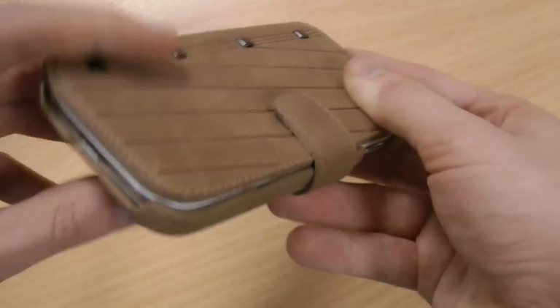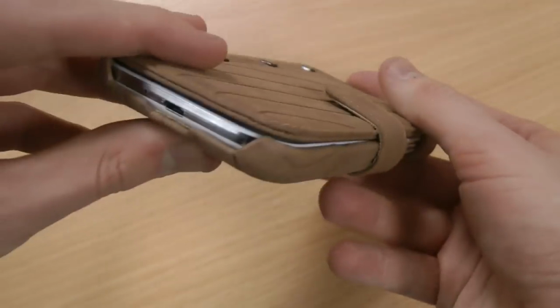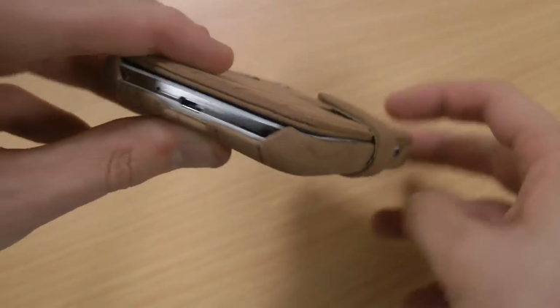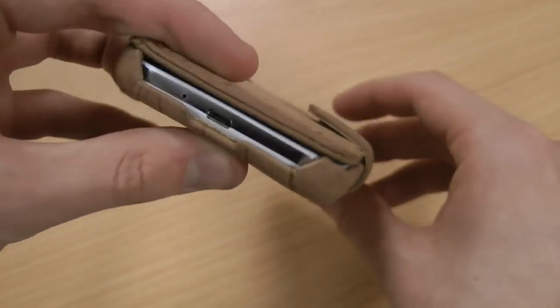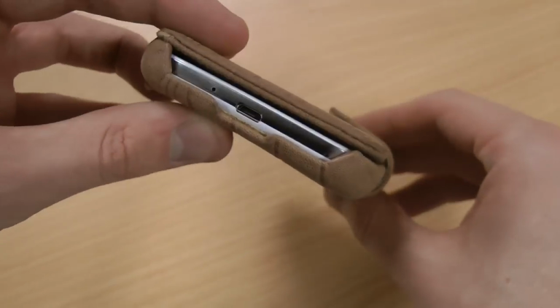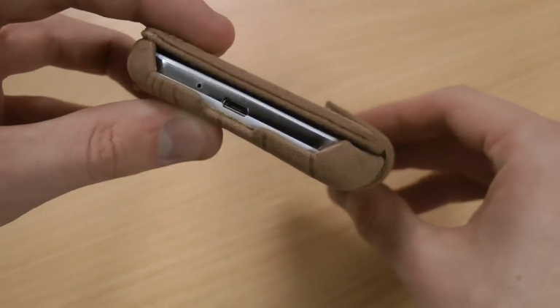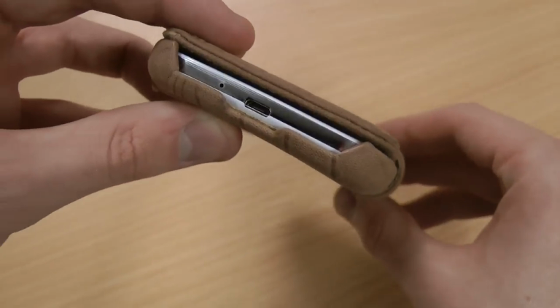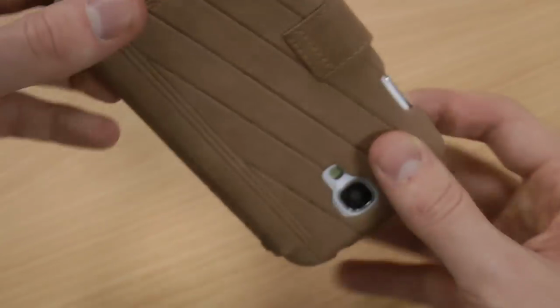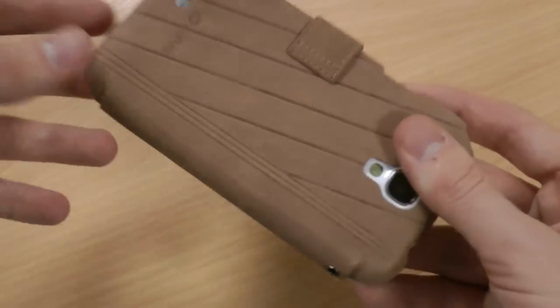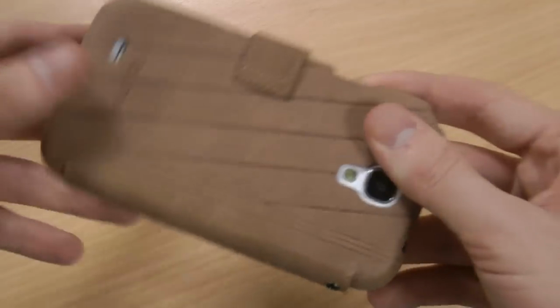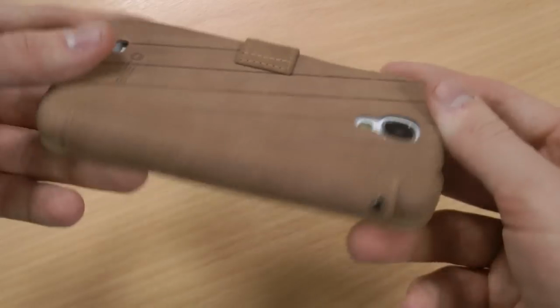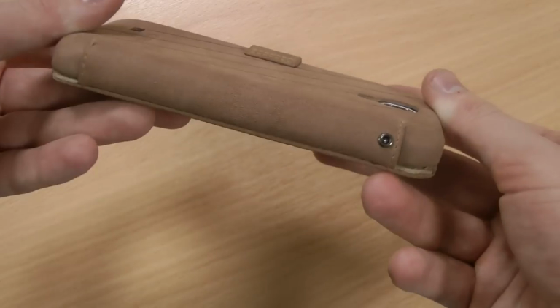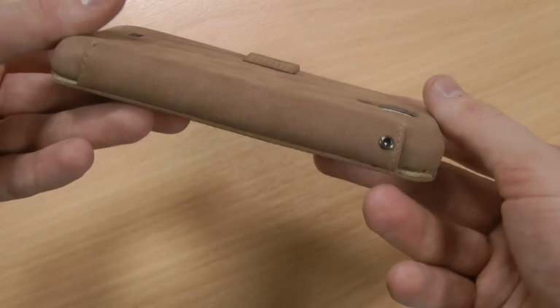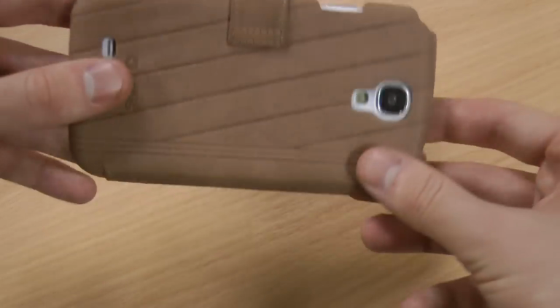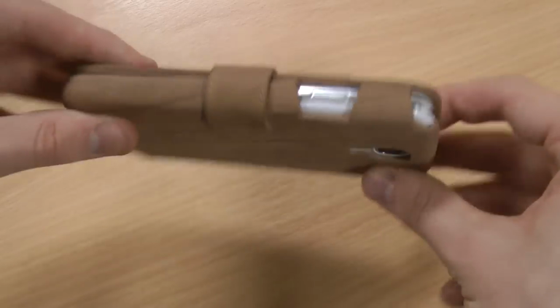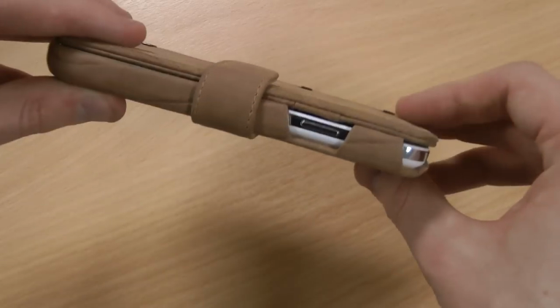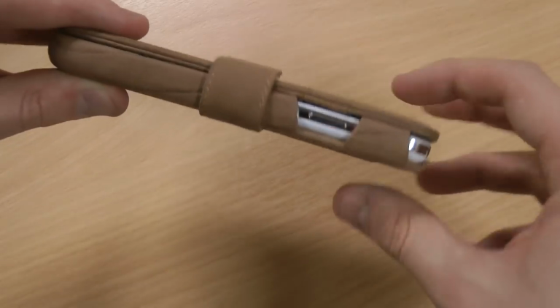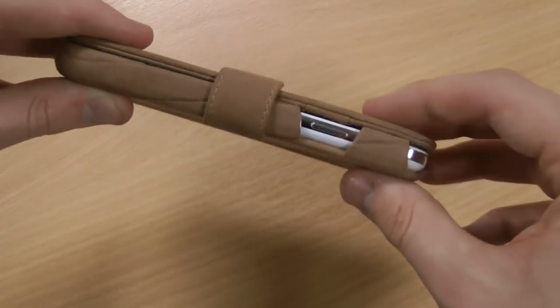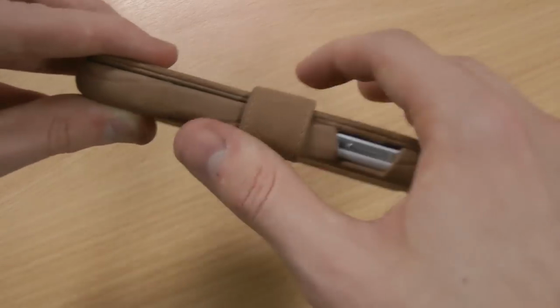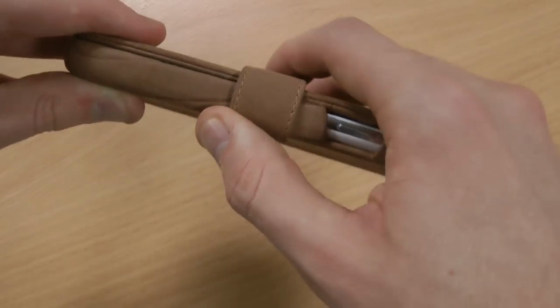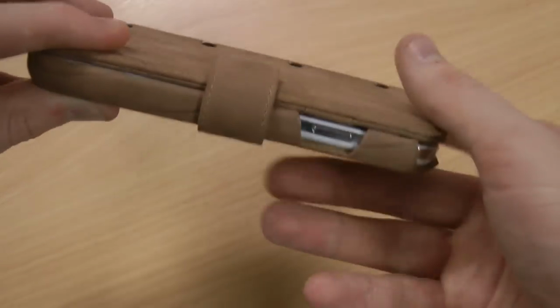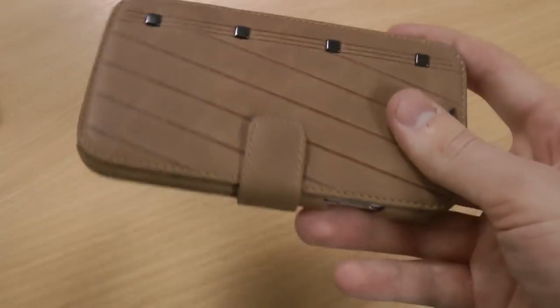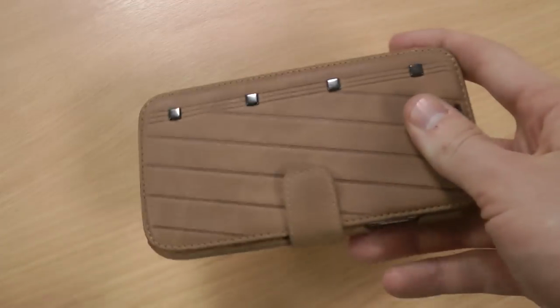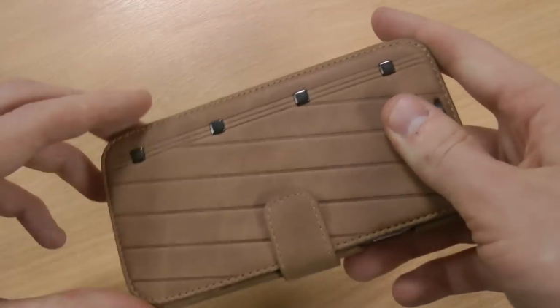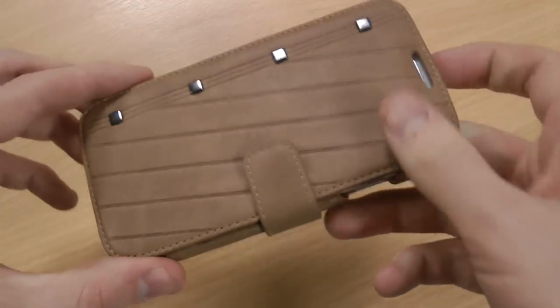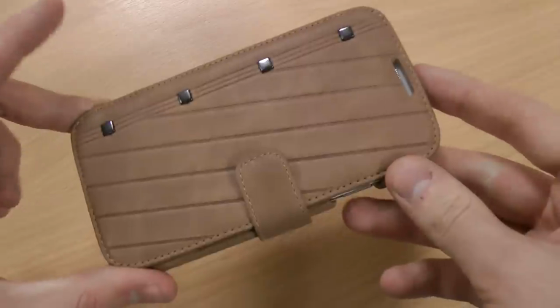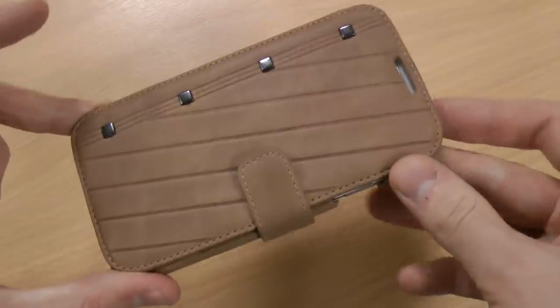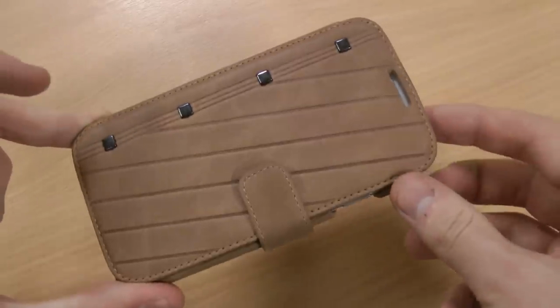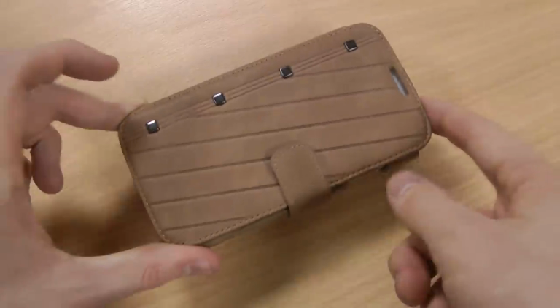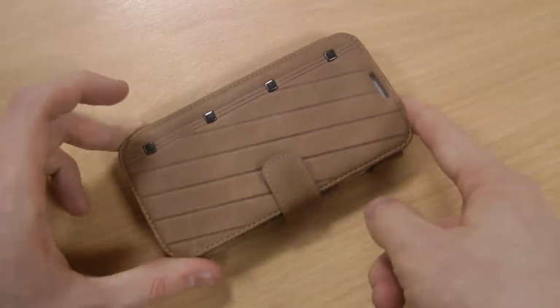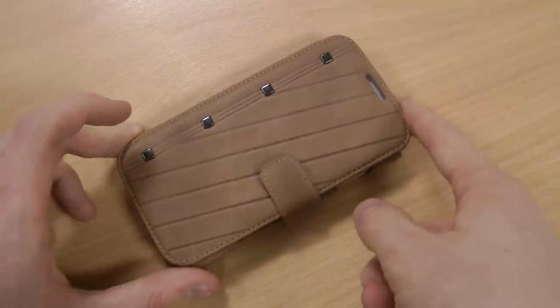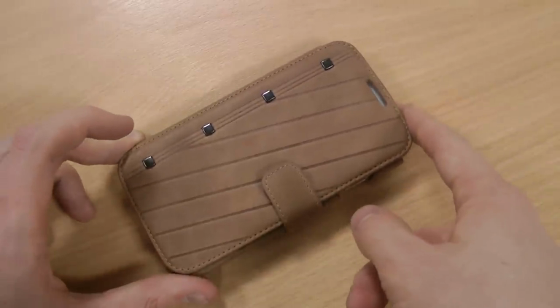Overall this is going to give quite good protection to your S4, as it does add quite a lot of bulk to it. The downside is a bit of added weight and thickness, but because you're getting rid of your wallet the bulk doesn't matter too much.